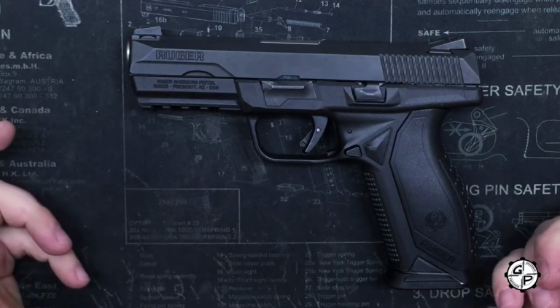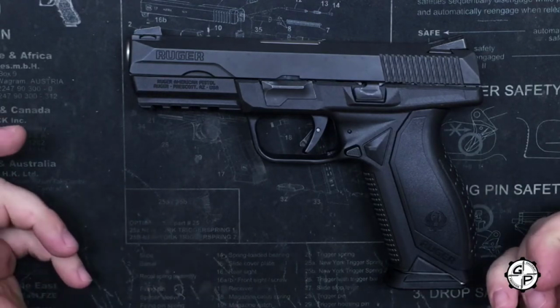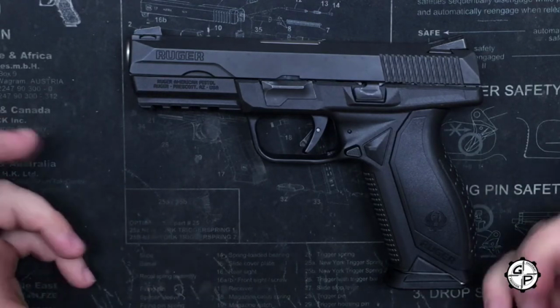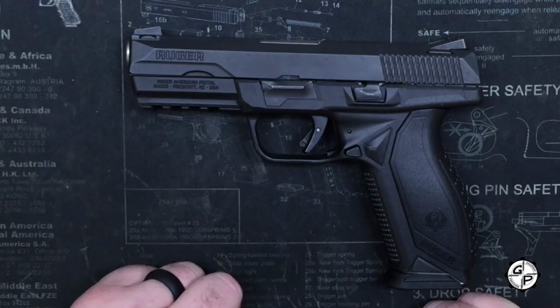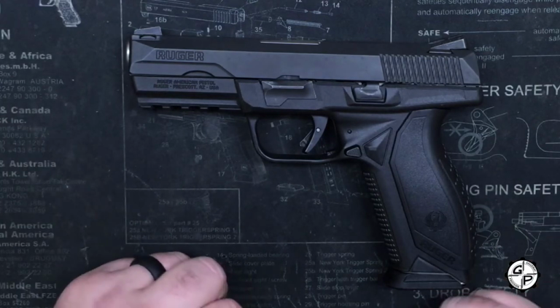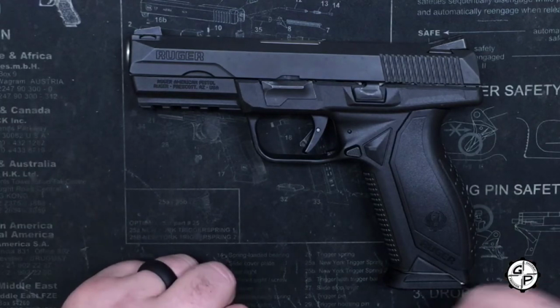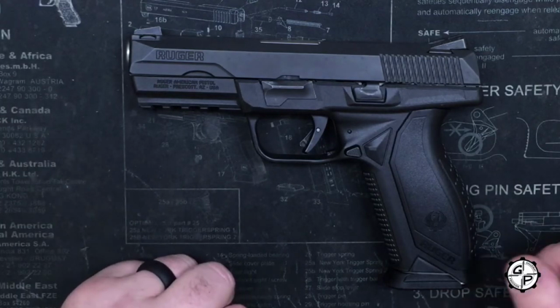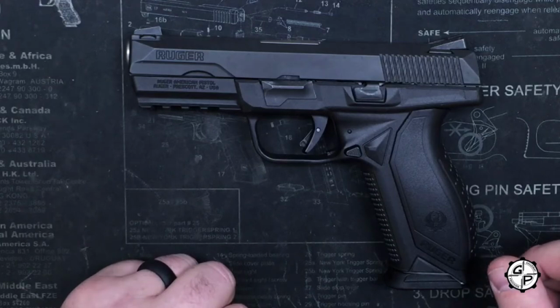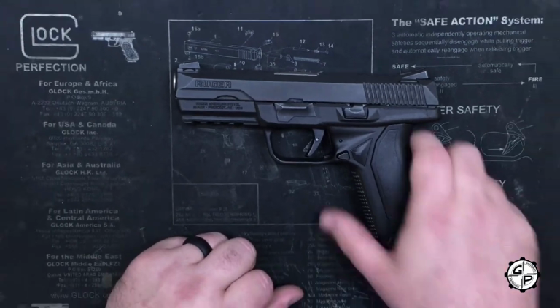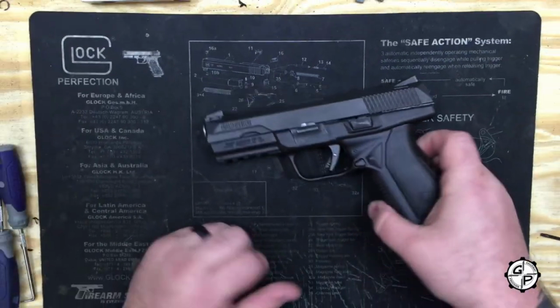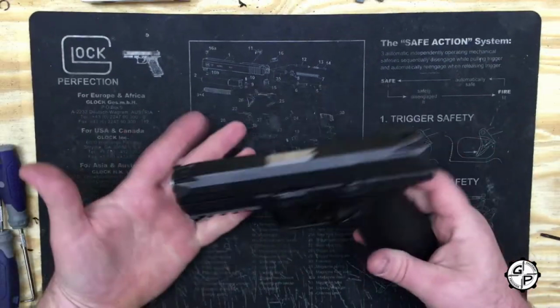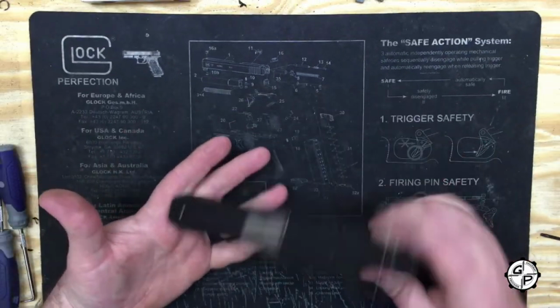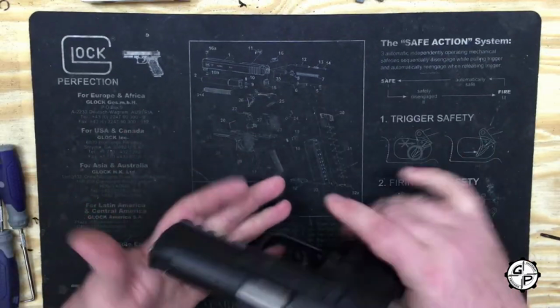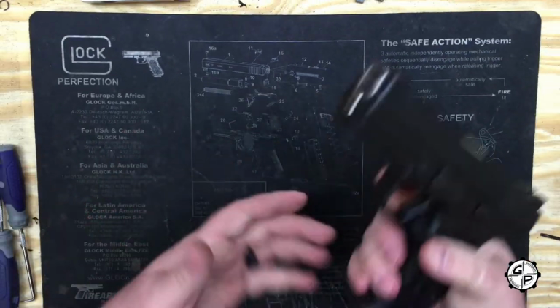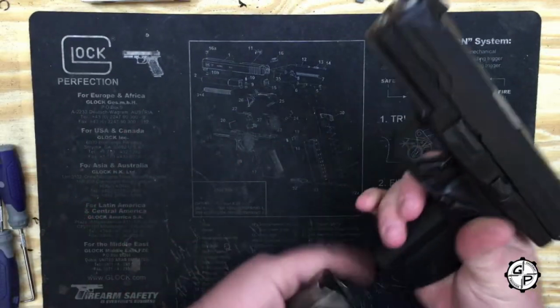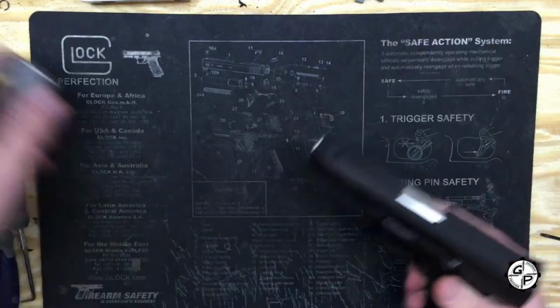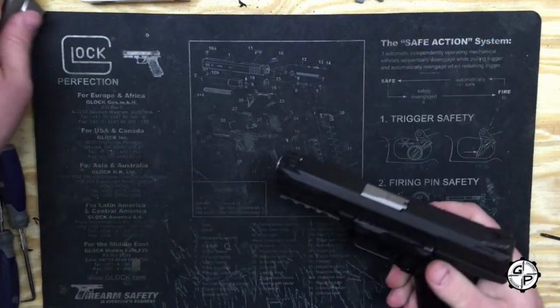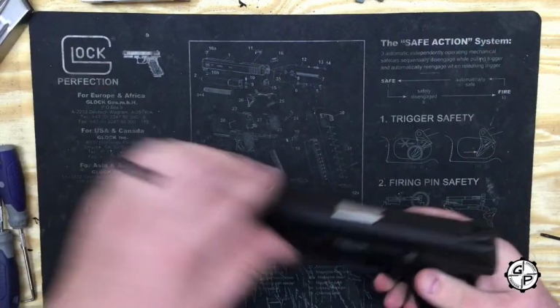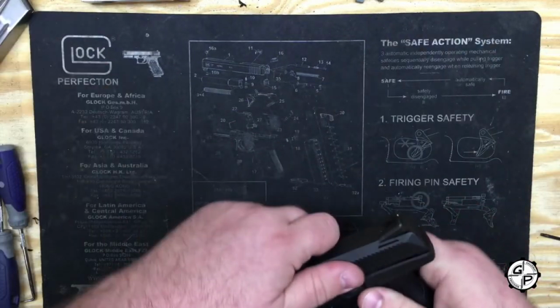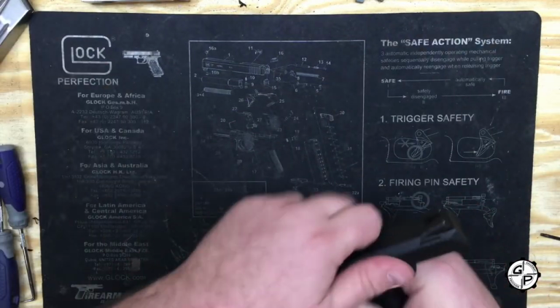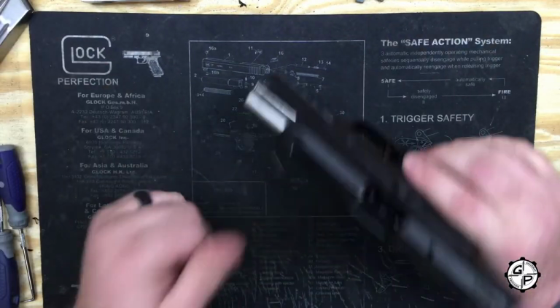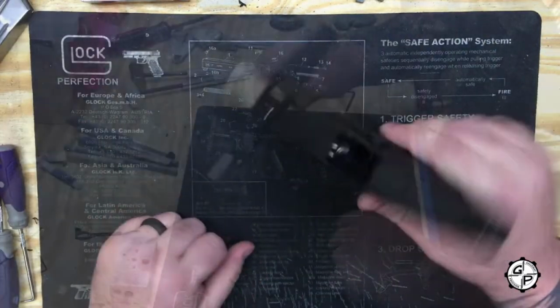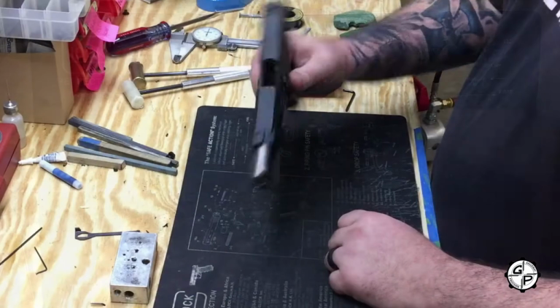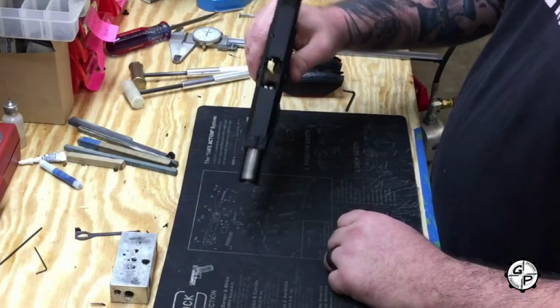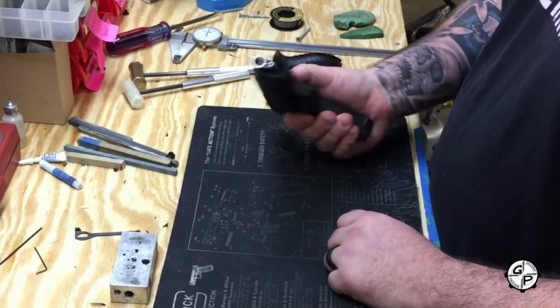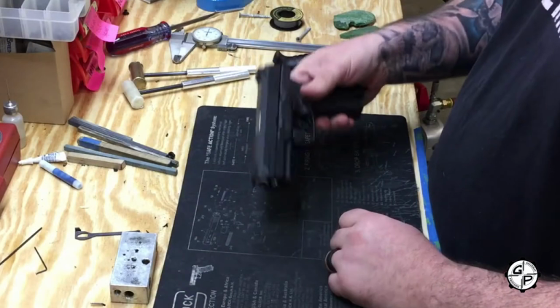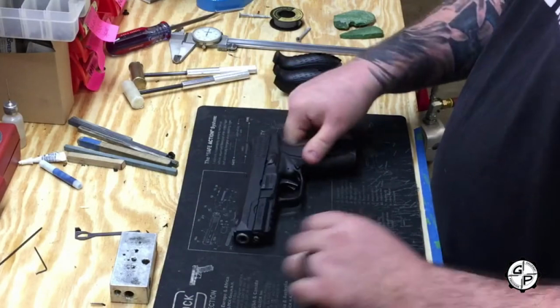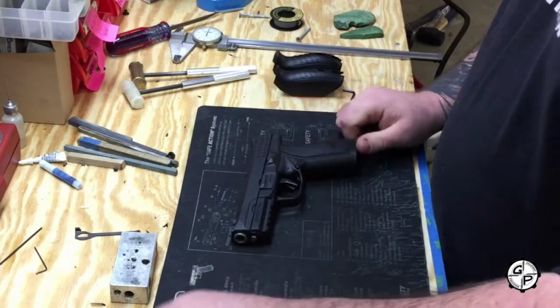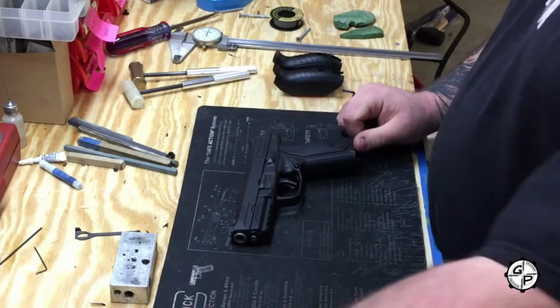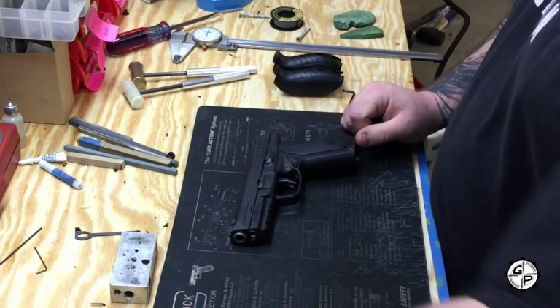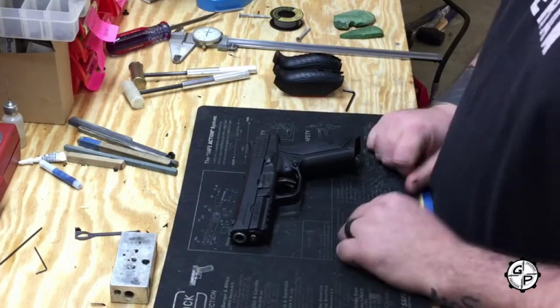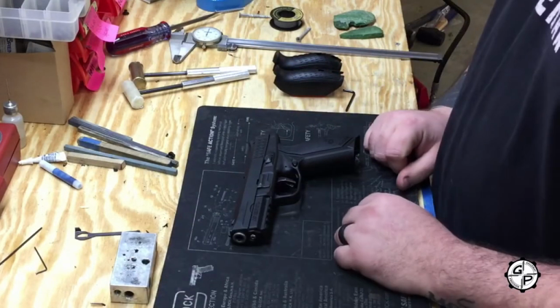As always, the first thing we're going to do is make sure we've got the pistol unloaded. Weapon is clear. Take our magazine and set it off to the side.